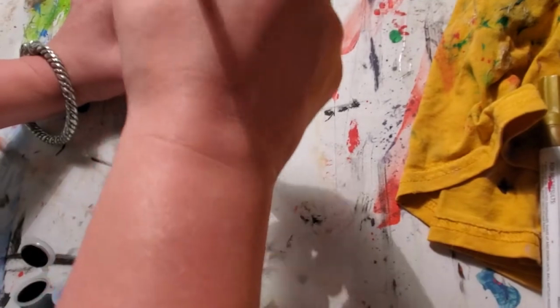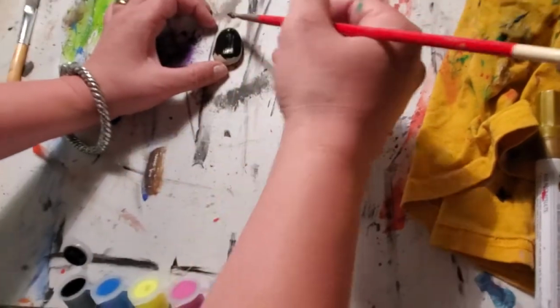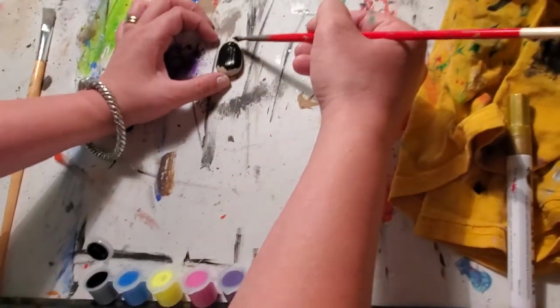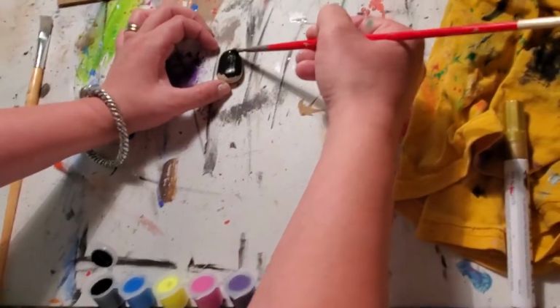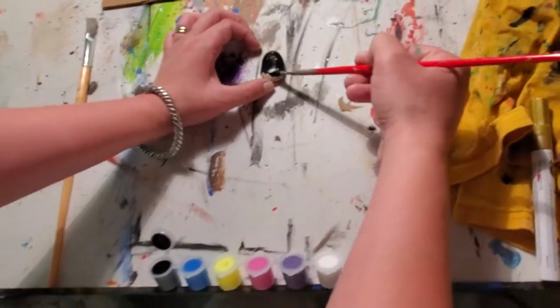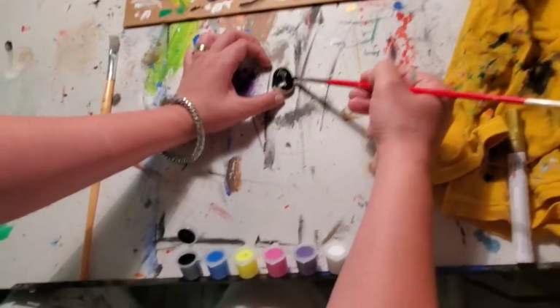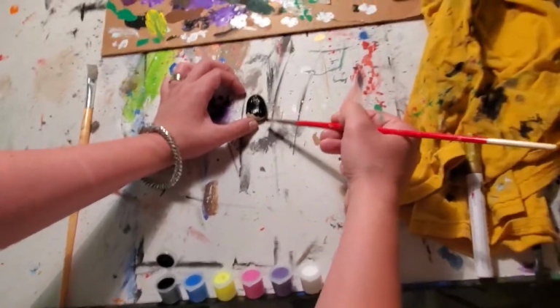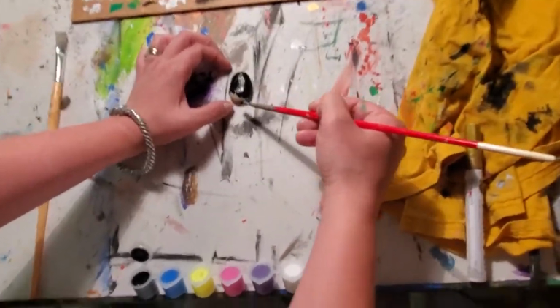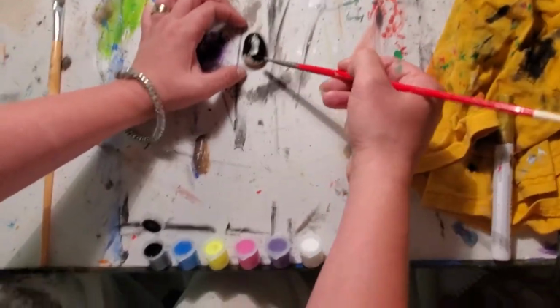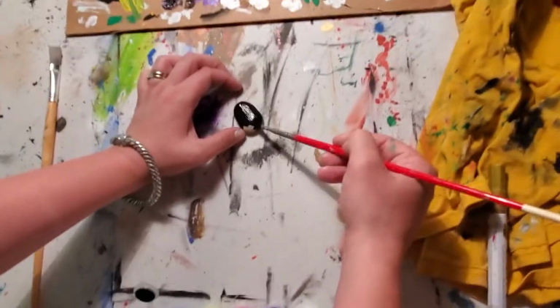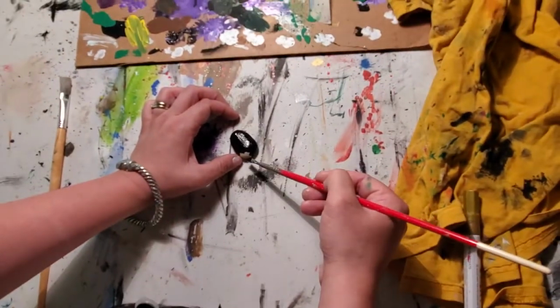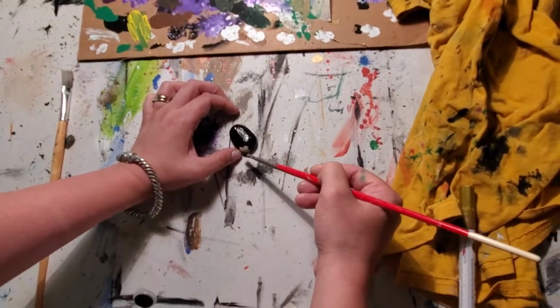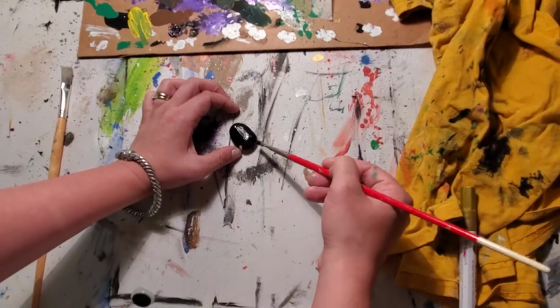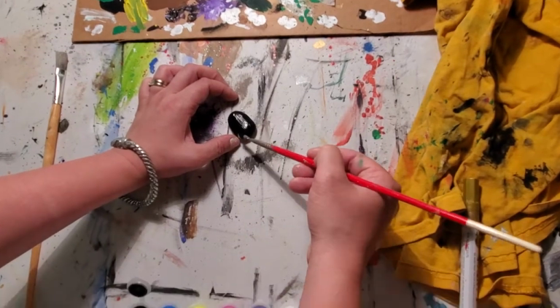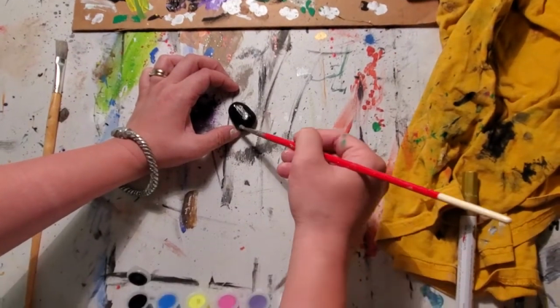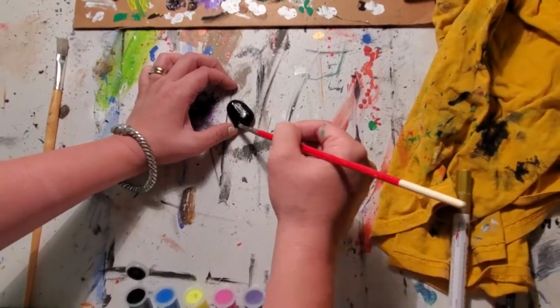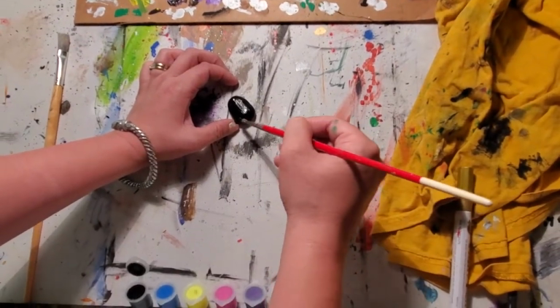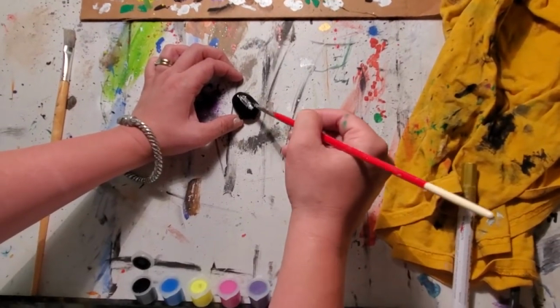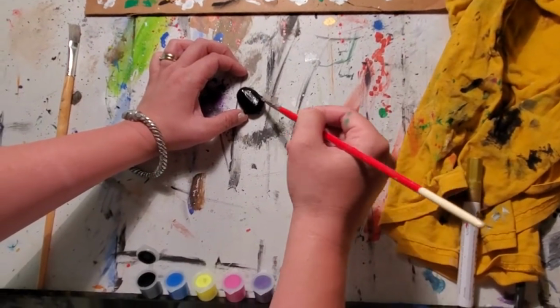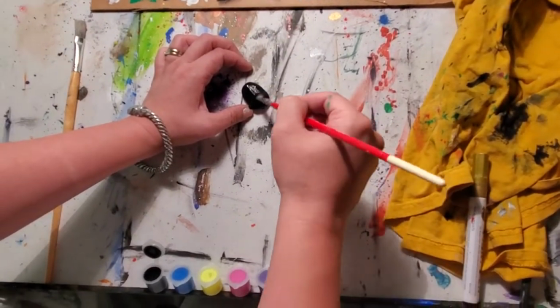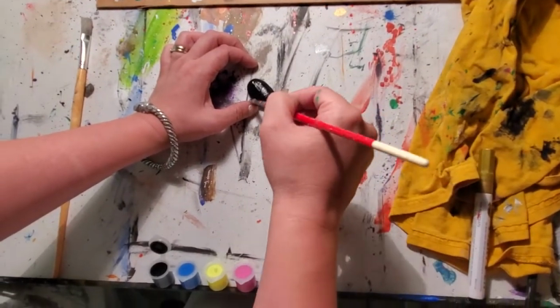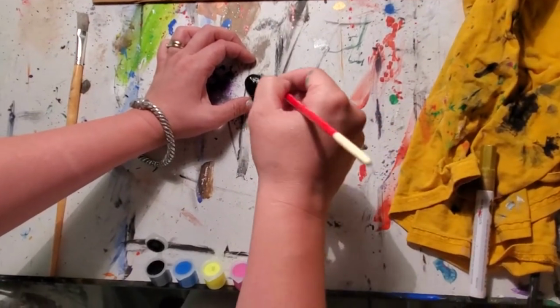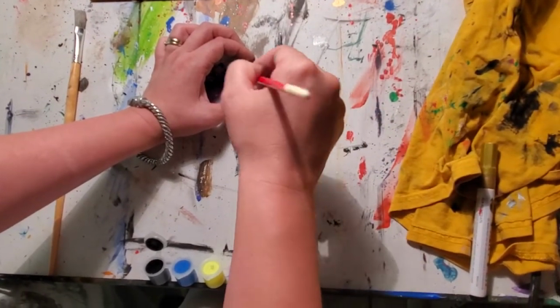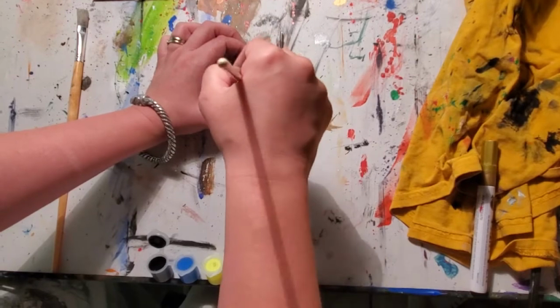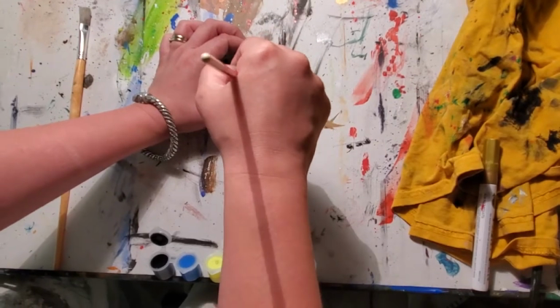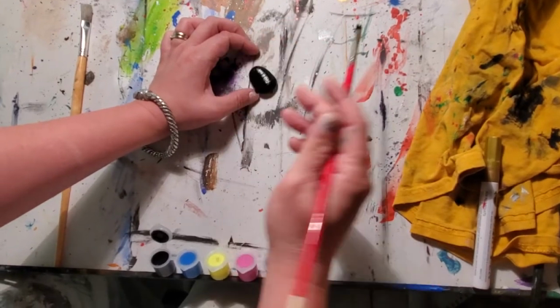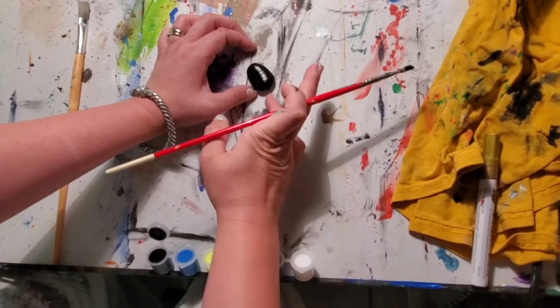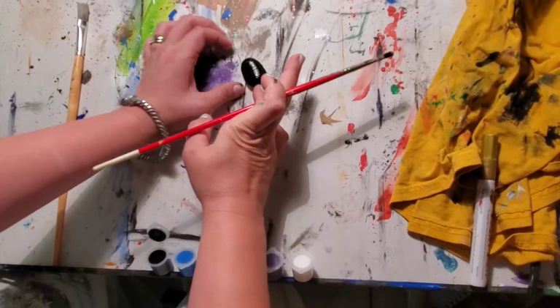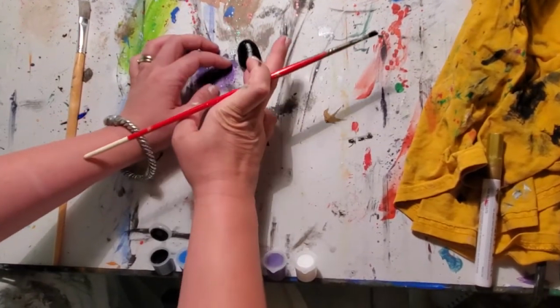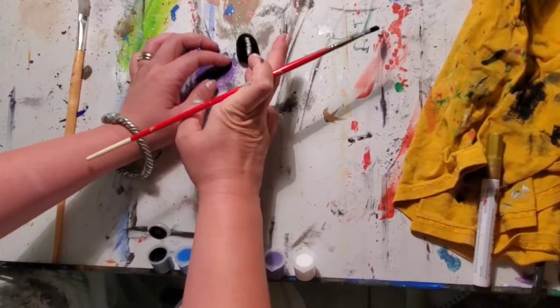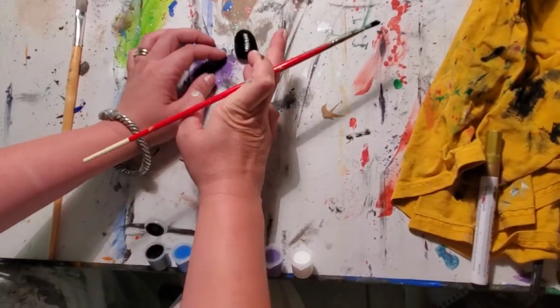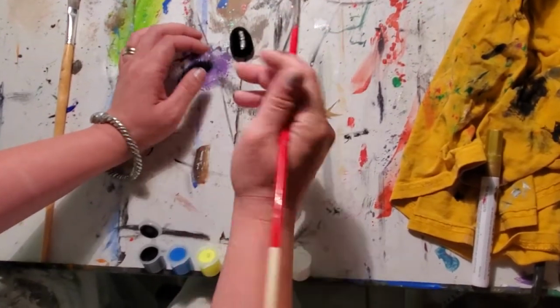Now here's the option: you can either wait for it to dry, or you can just paint the other side, or you can just paint the top, which is what I'm going to do right here. Sometimes I'll just paint the whole thing, sometimes I won't.